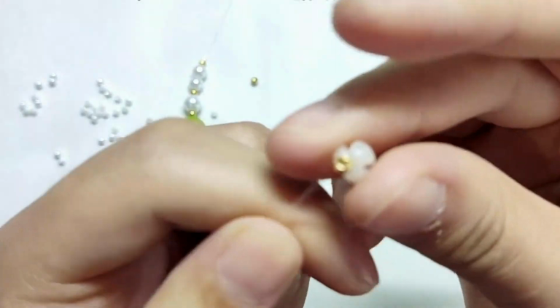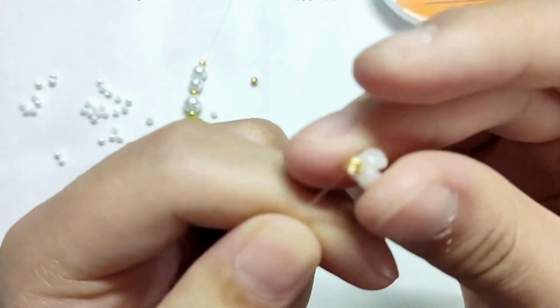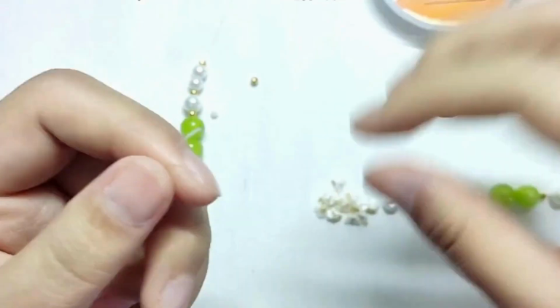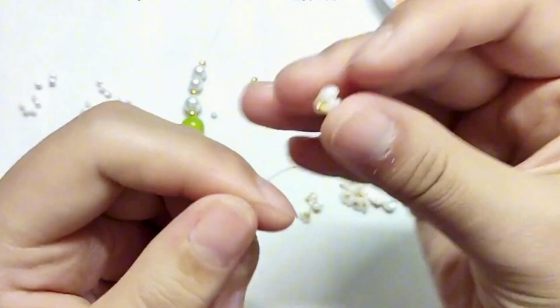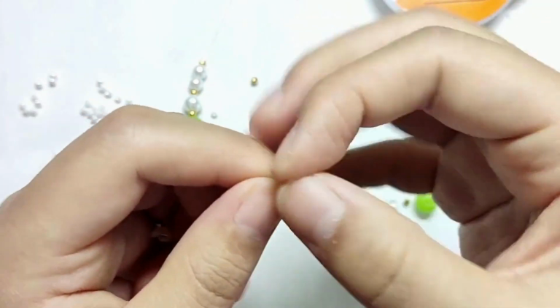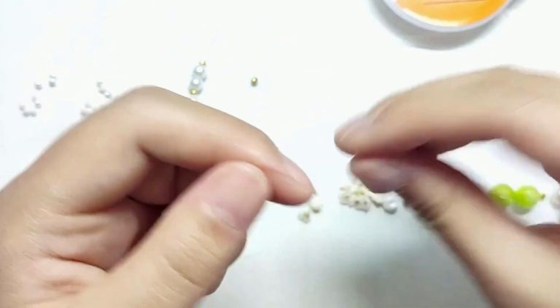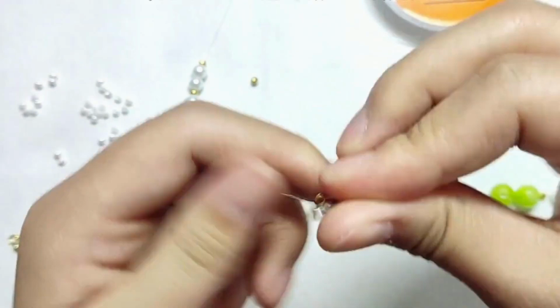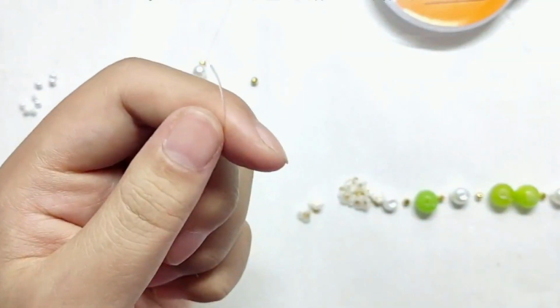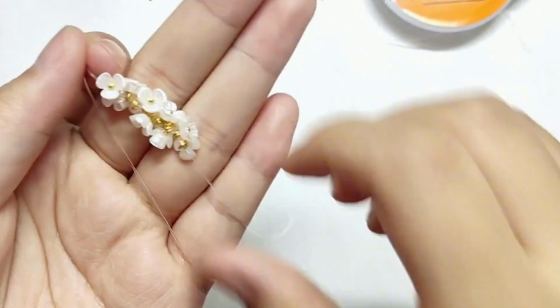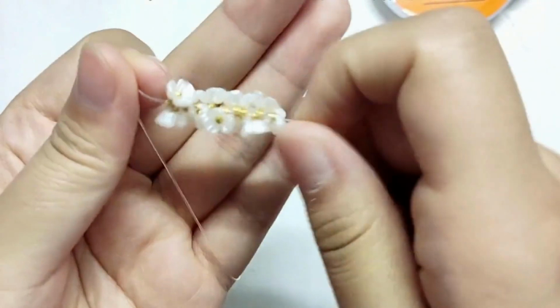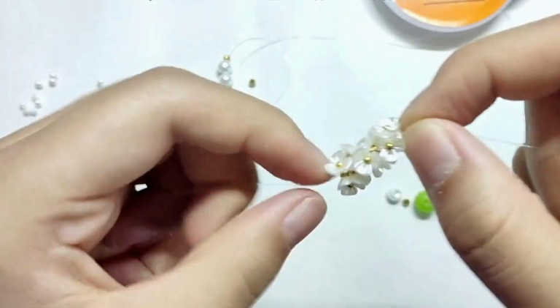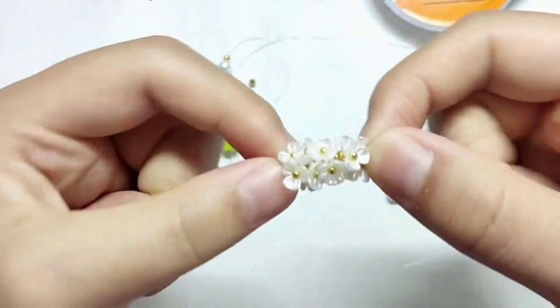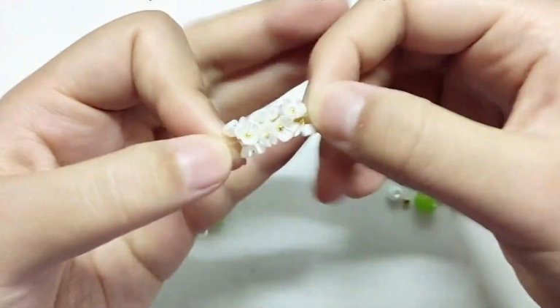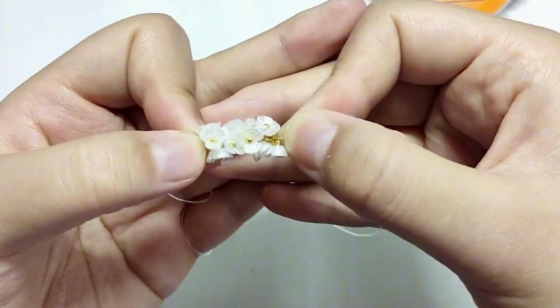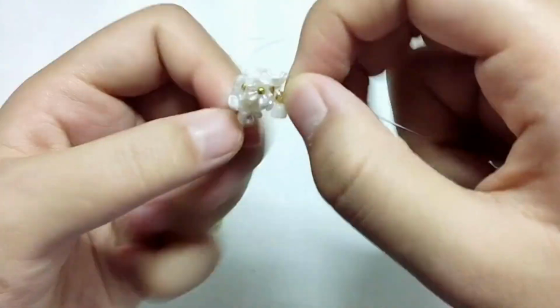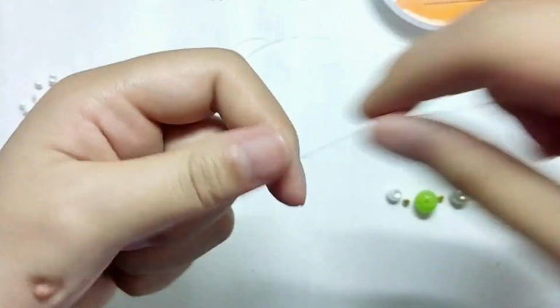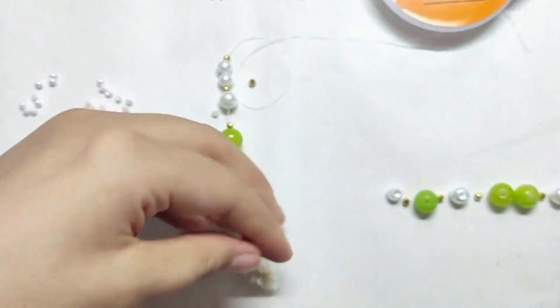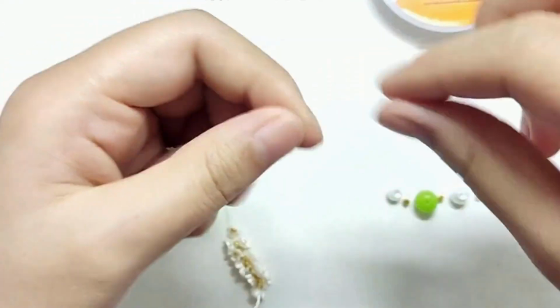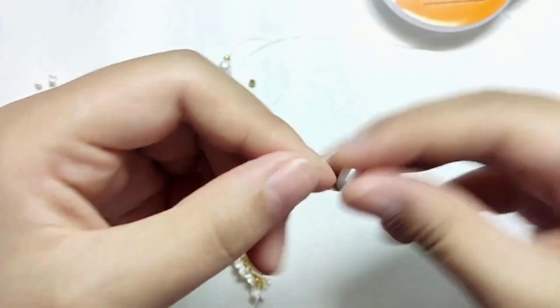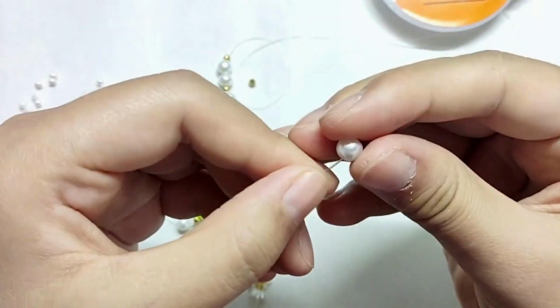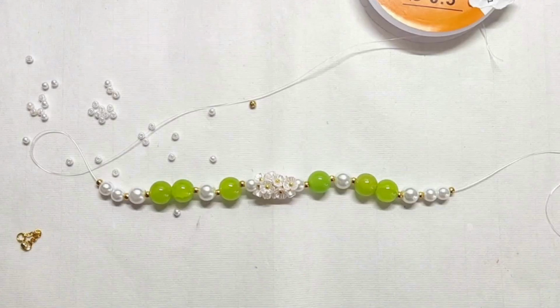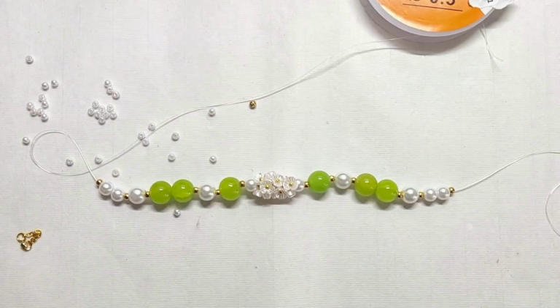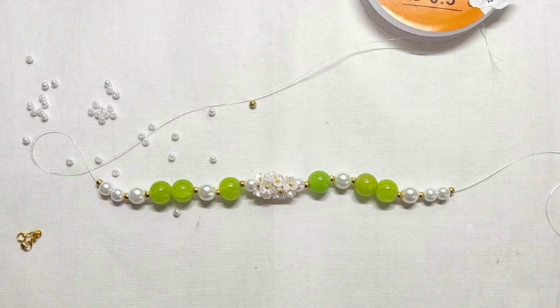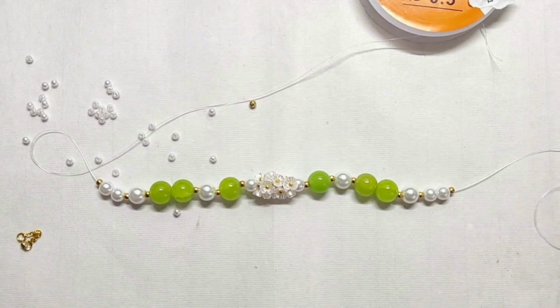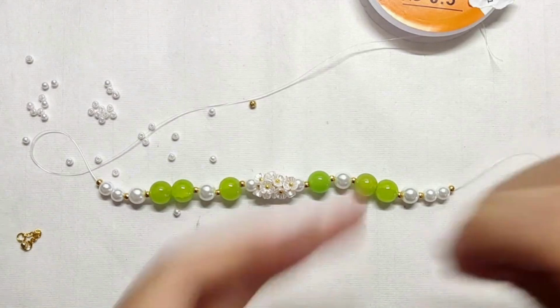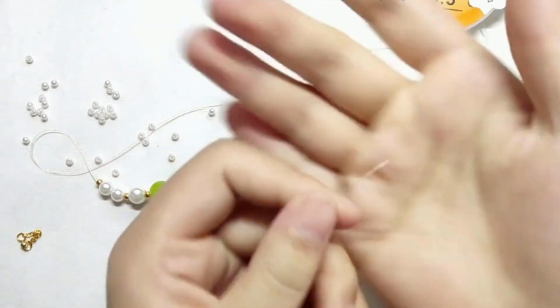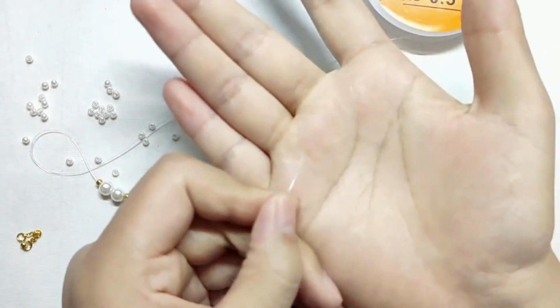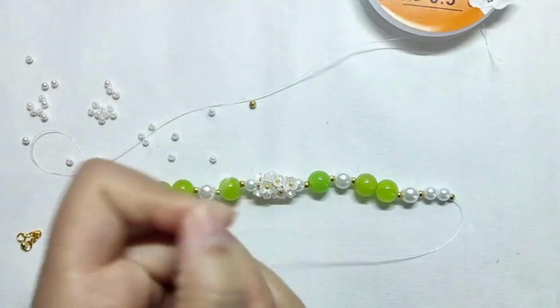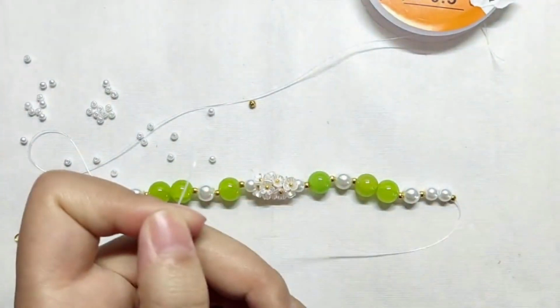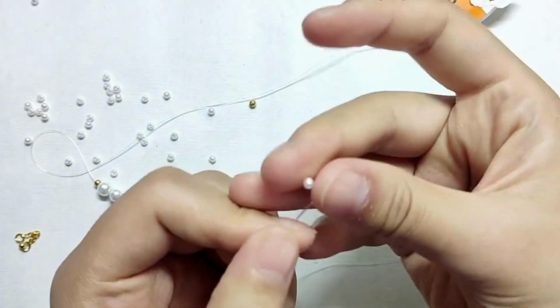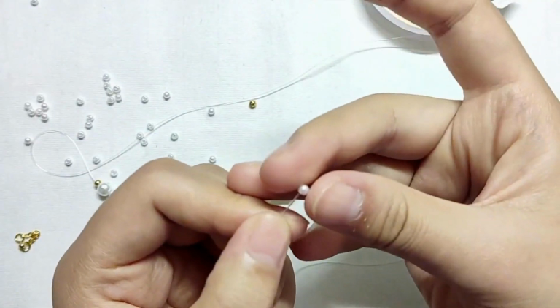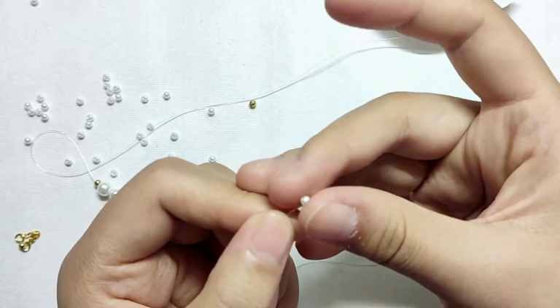Then, take an appropriate amount of small needles from one end of the thread, and string the thread from the threadless end of the bead to the middle. After stringing, it will look like this.